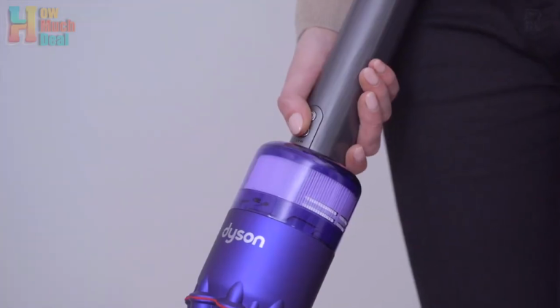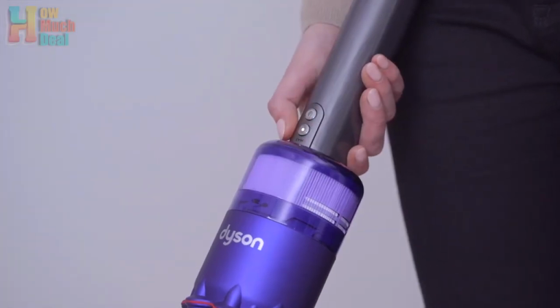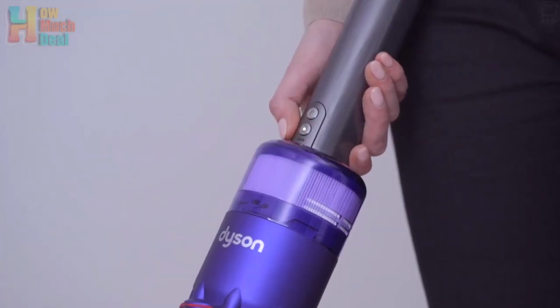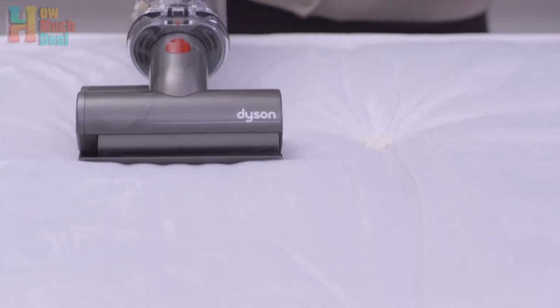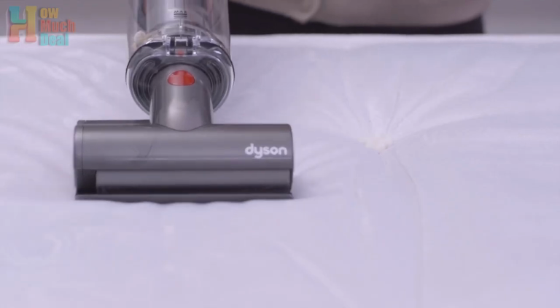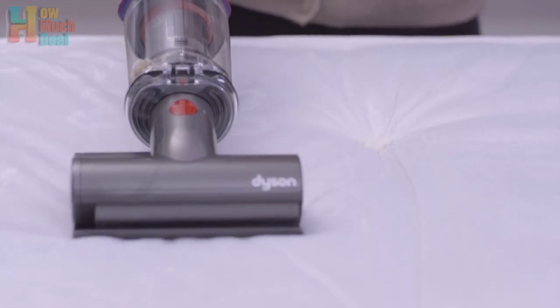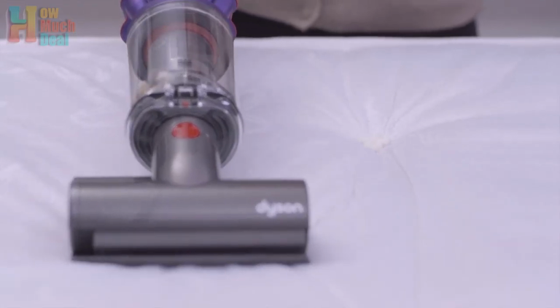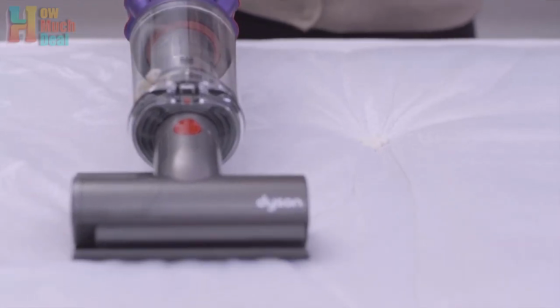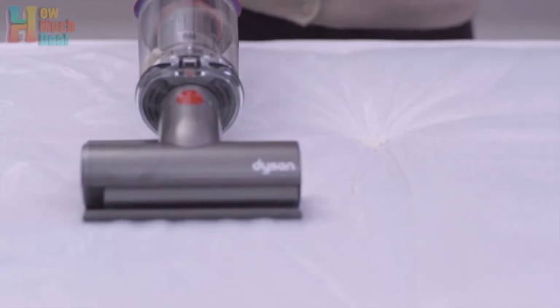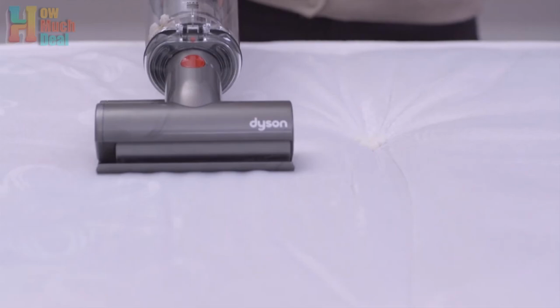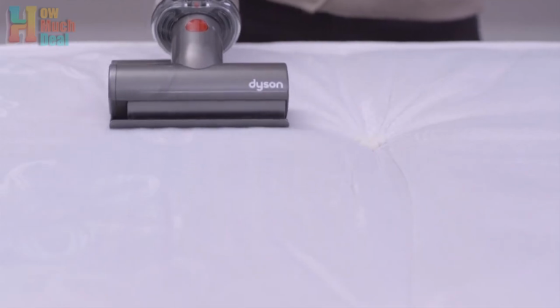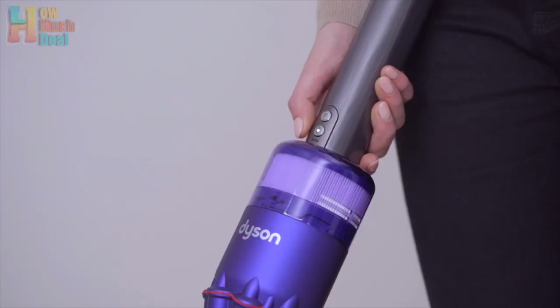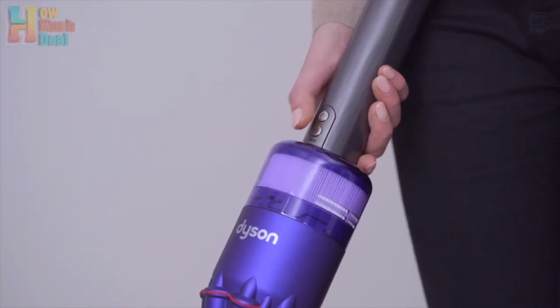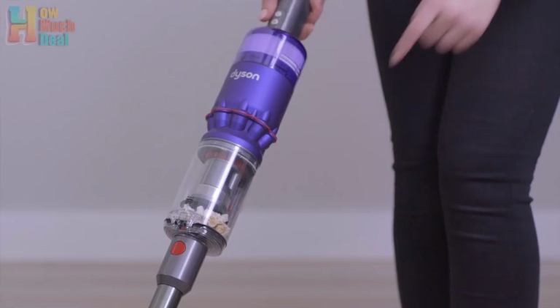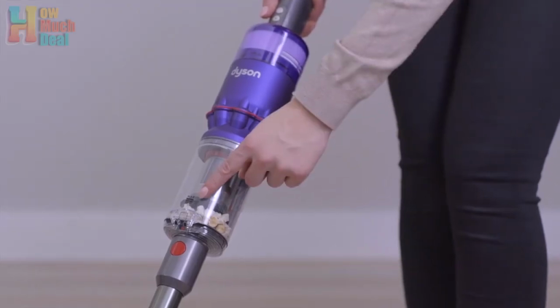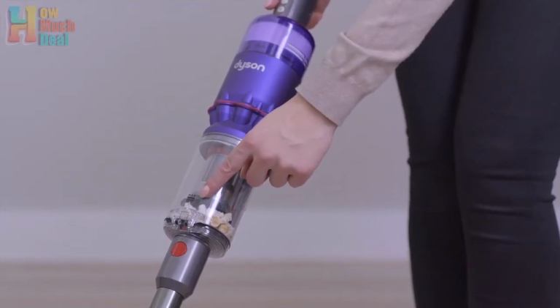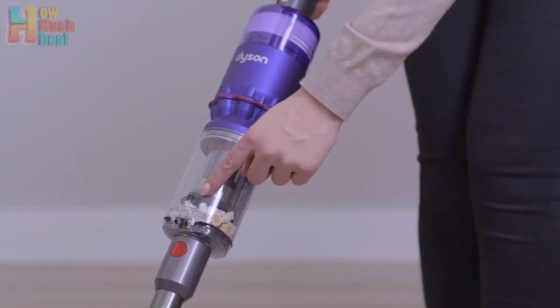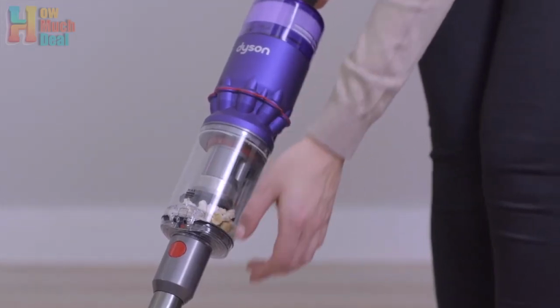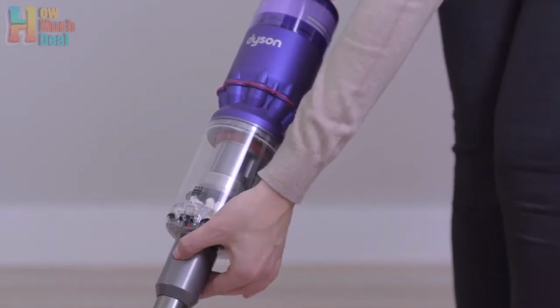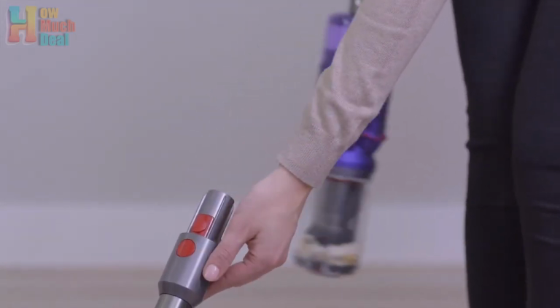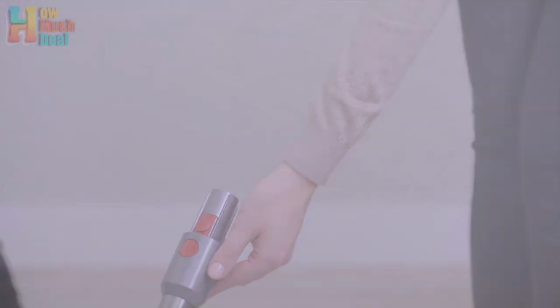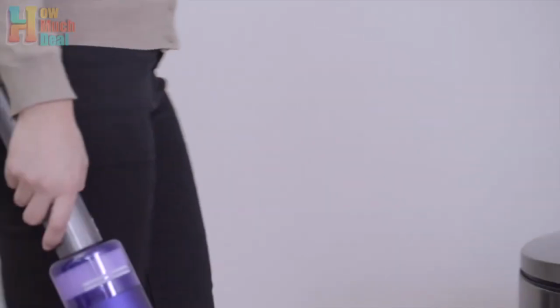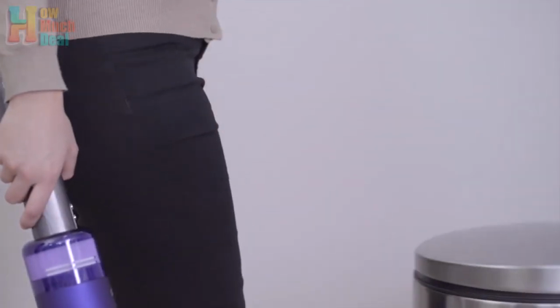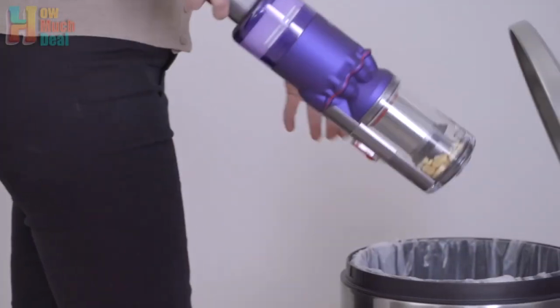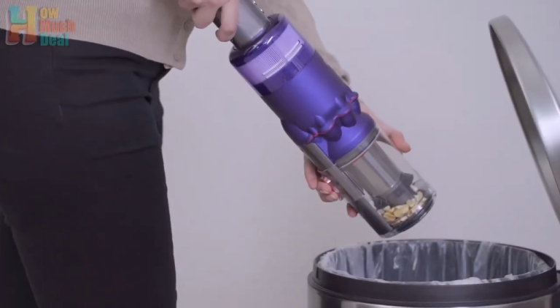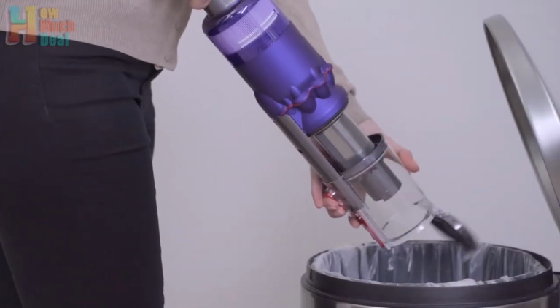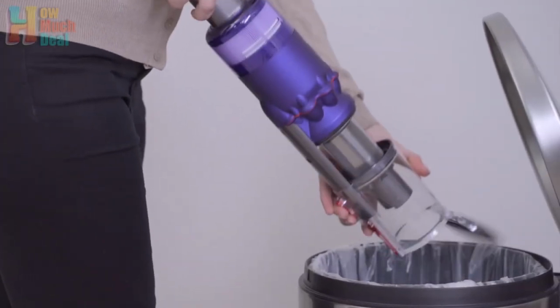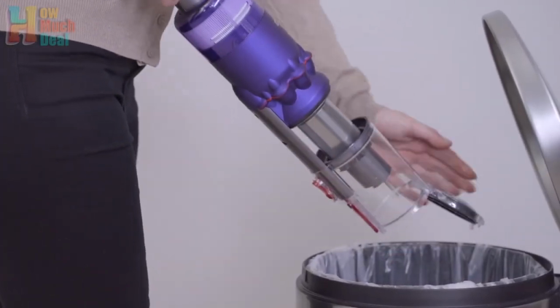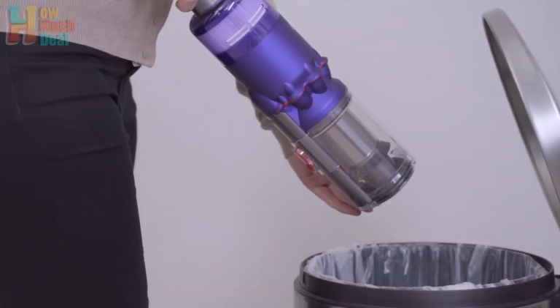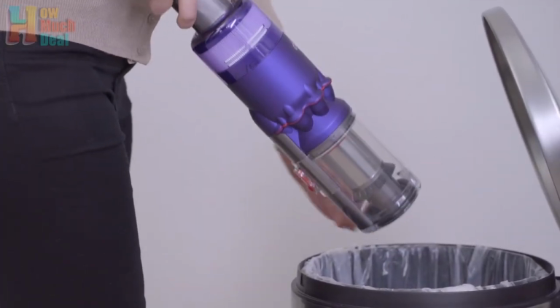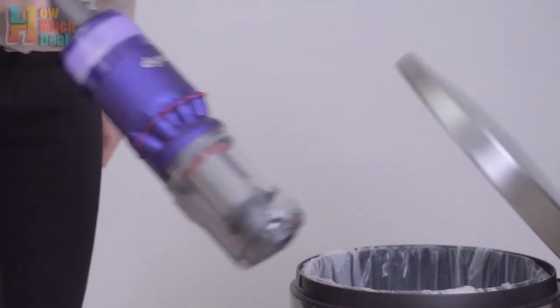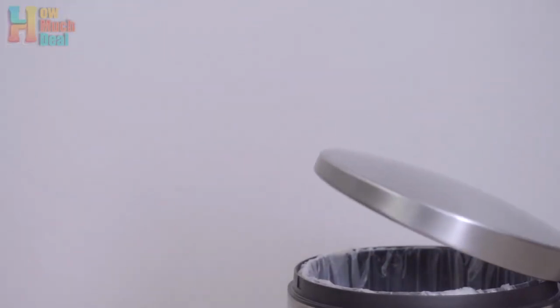Despite these drawbacks, the OmniGlide excels in motion, making vacuuming effortless and efficient, particularly on hard floors. Yet it struggles on carpets and rugs due to its lower power. Additionally, its length in handheld mode may limit usability in tight spaces.